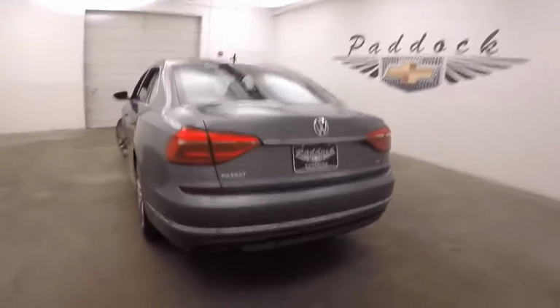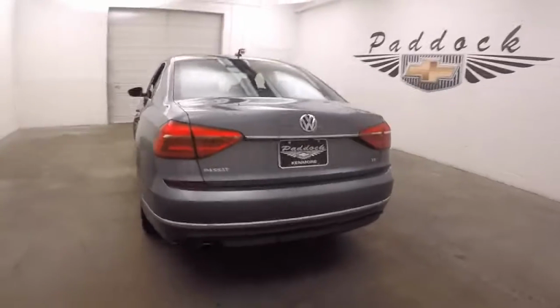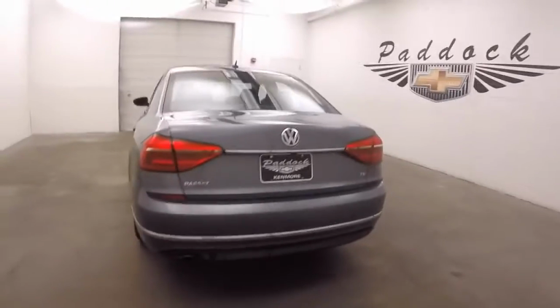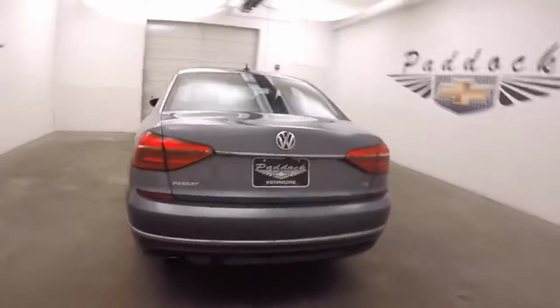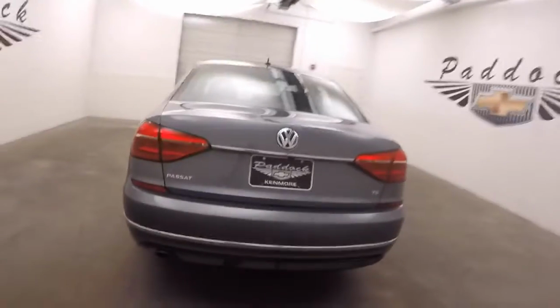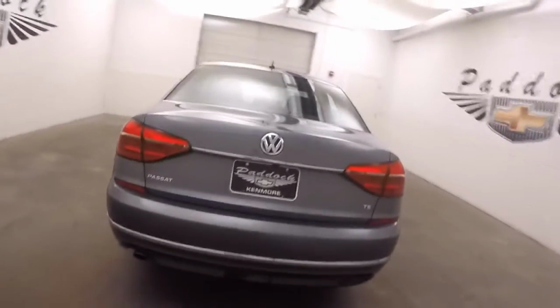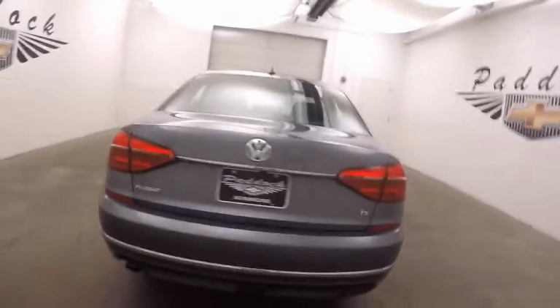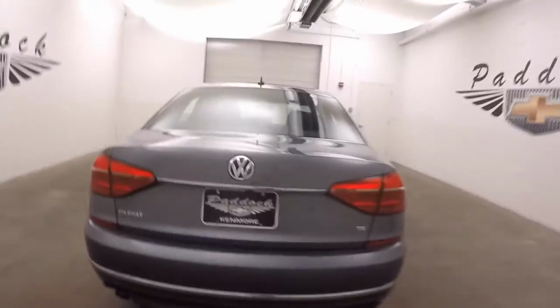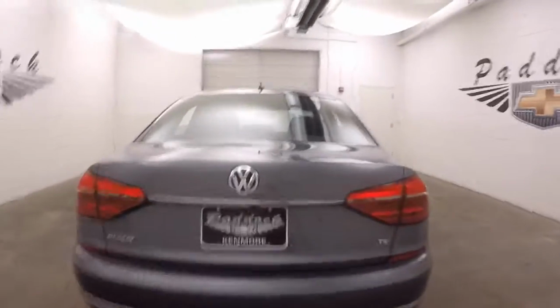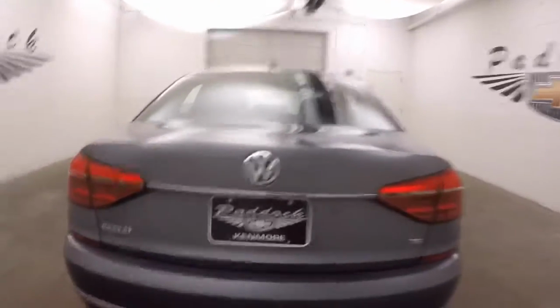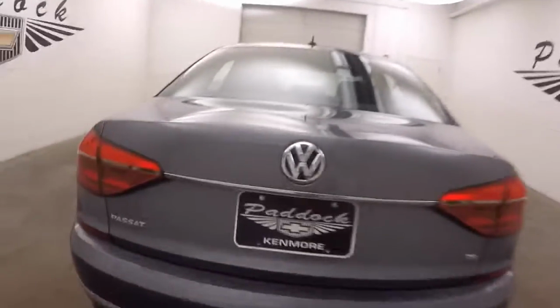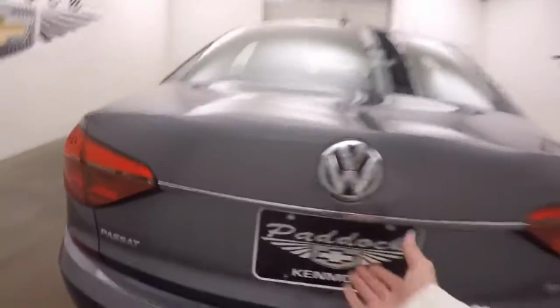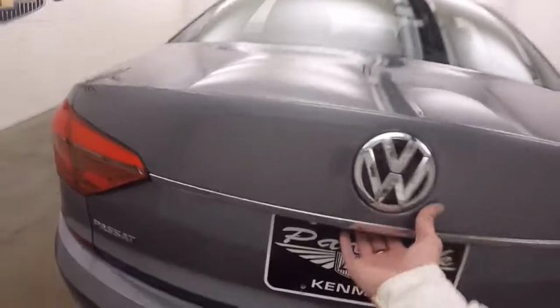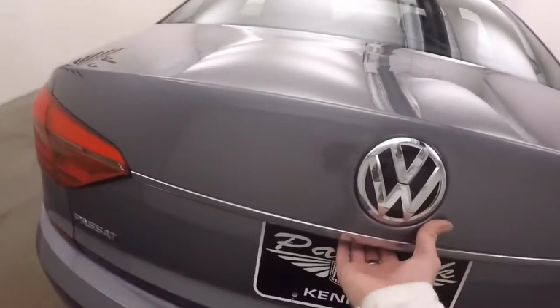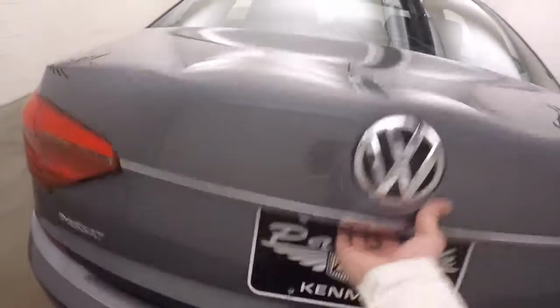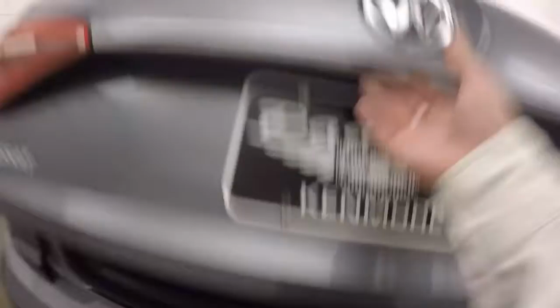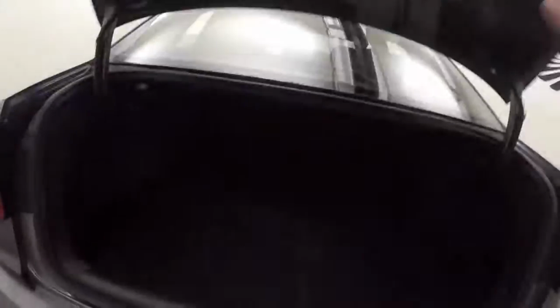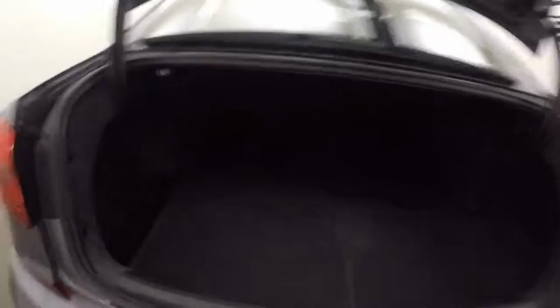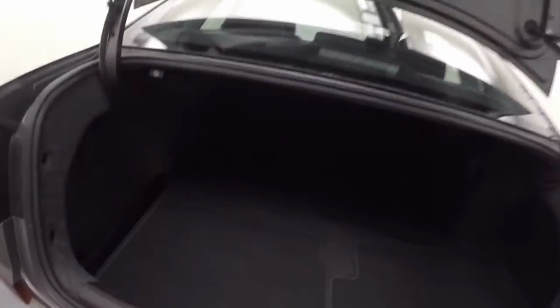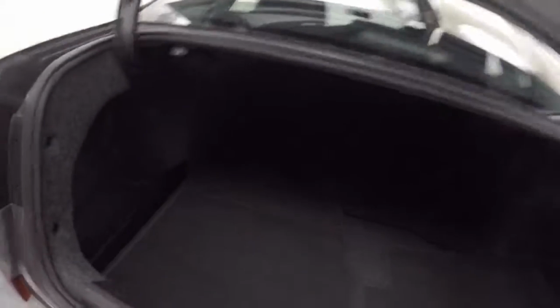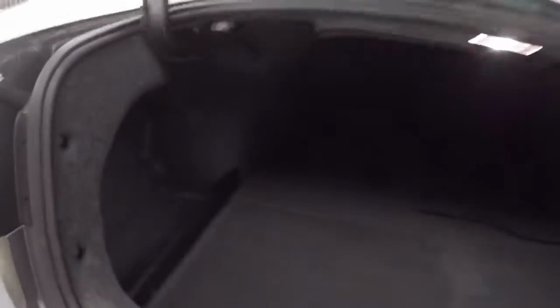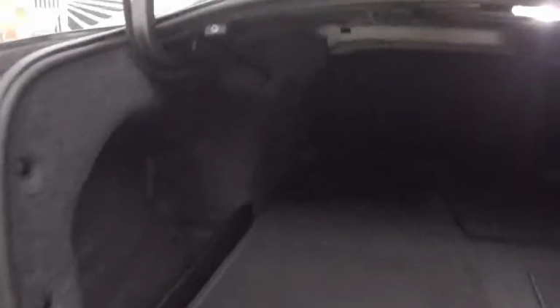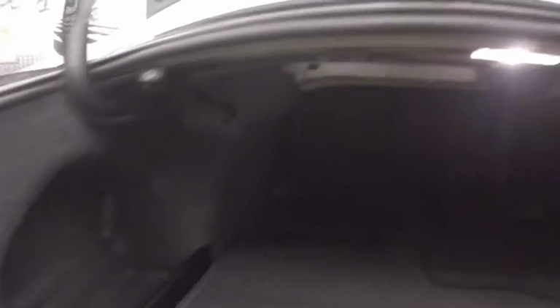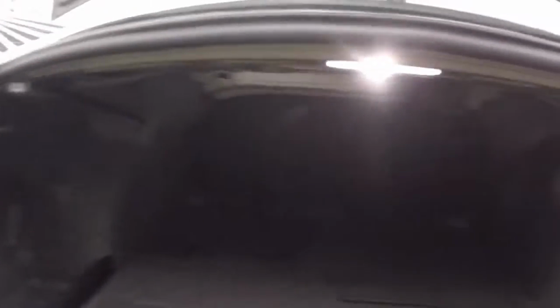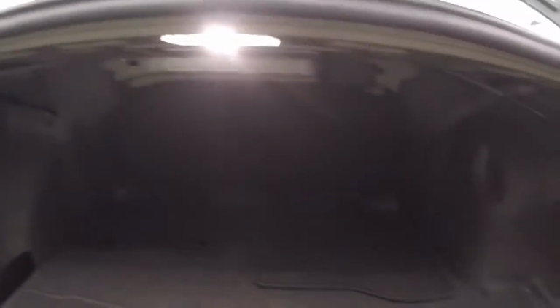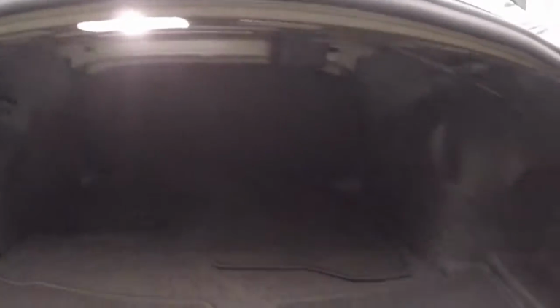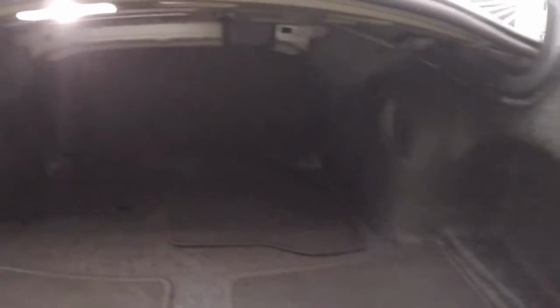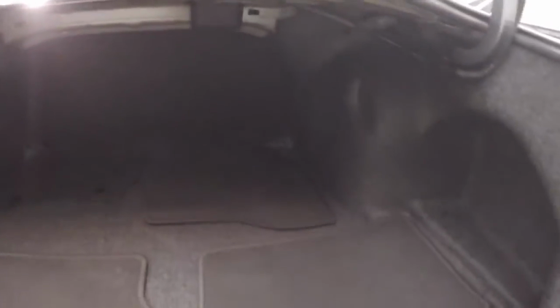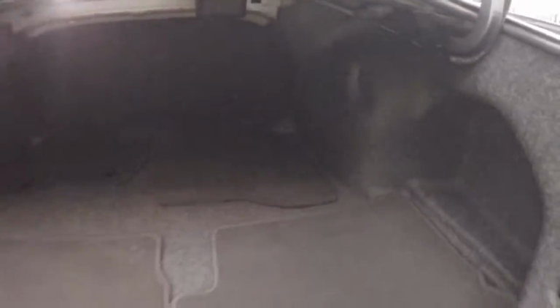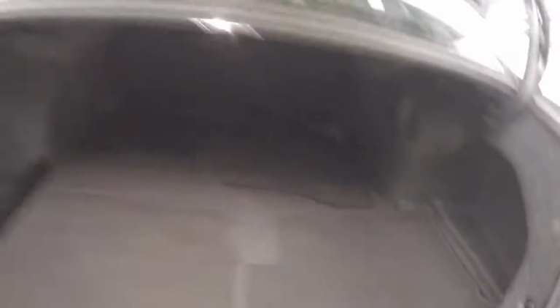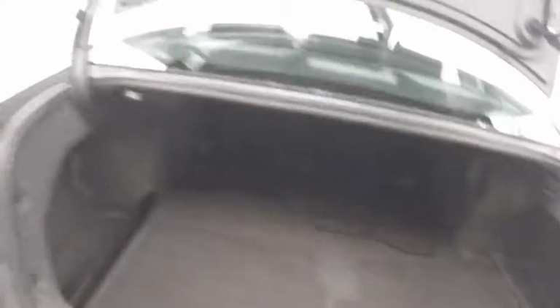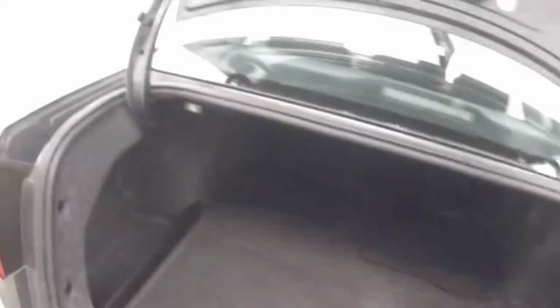It's a TSI, which means it is turbocharged. Nice large trunk — plenty of space for cargo.